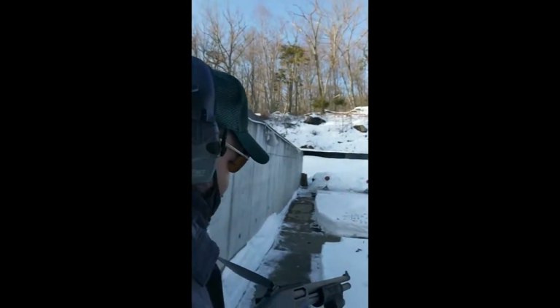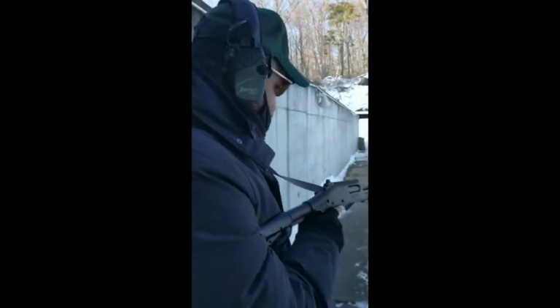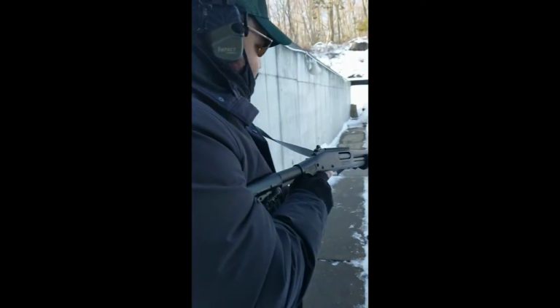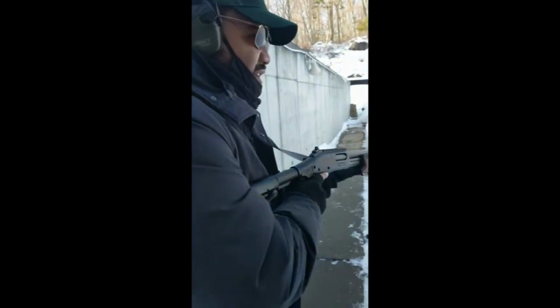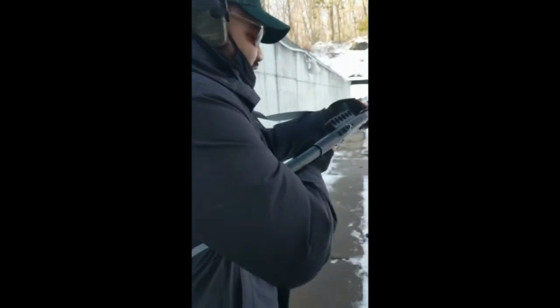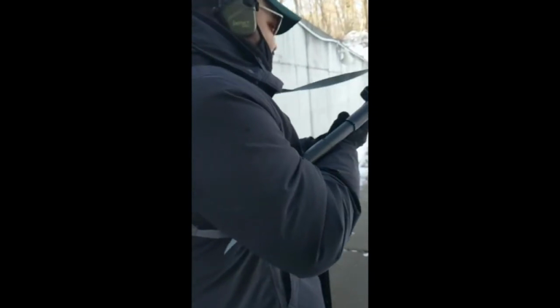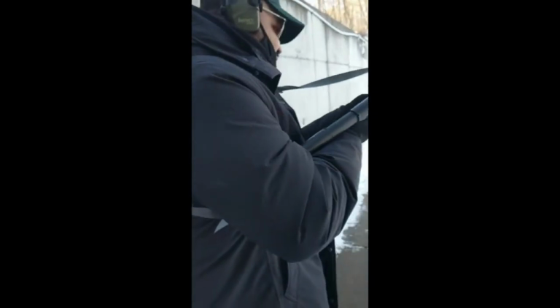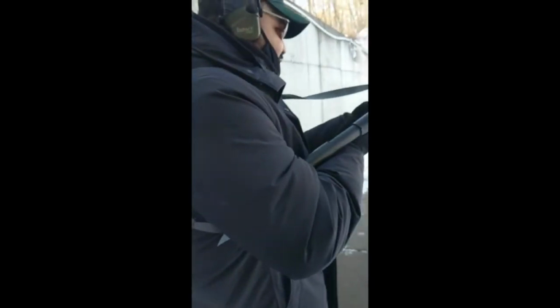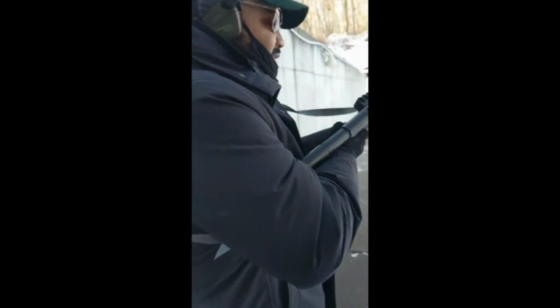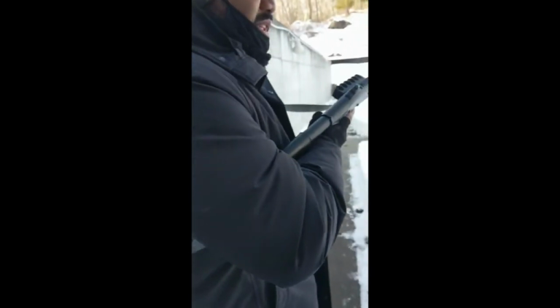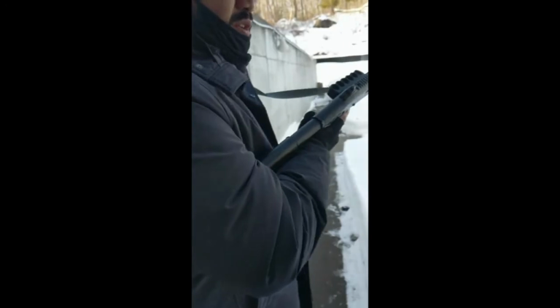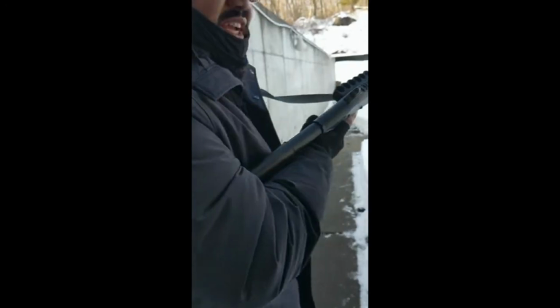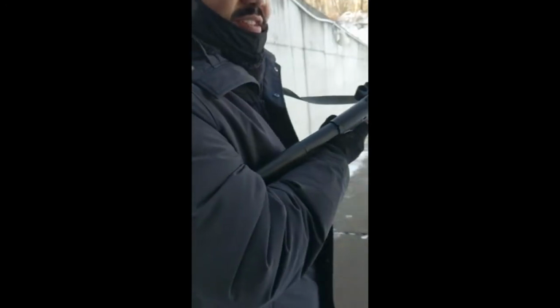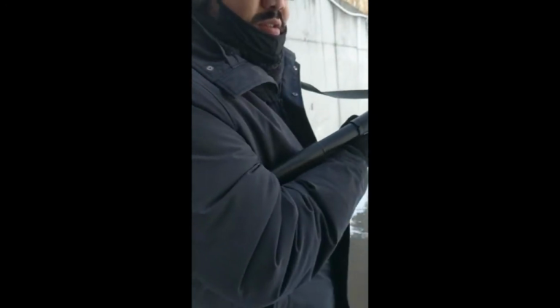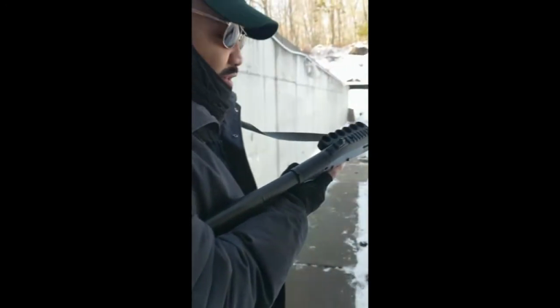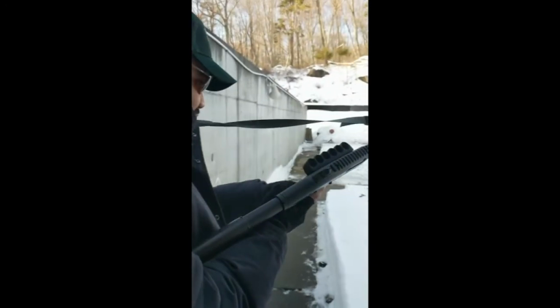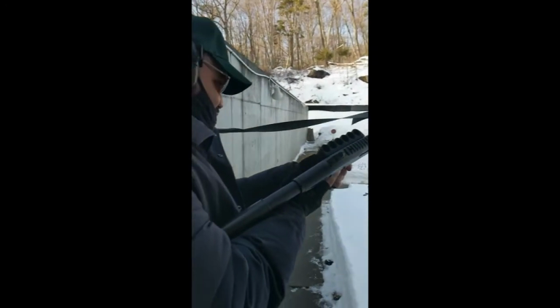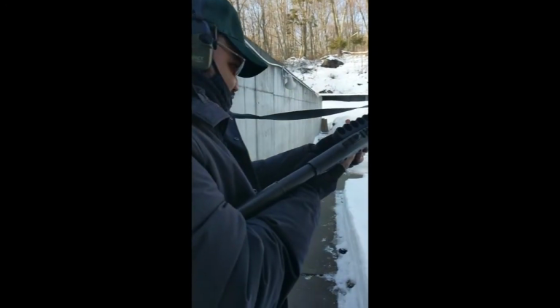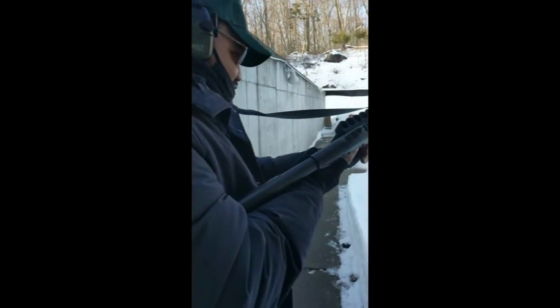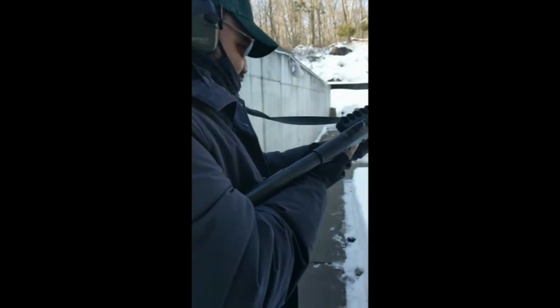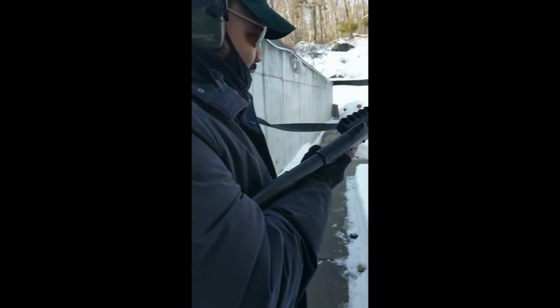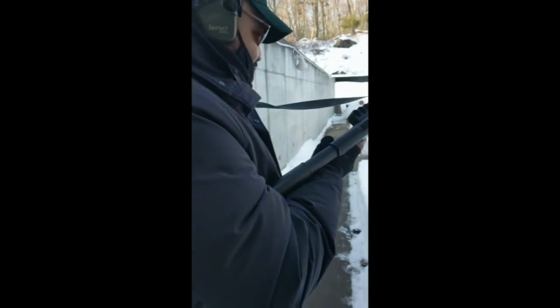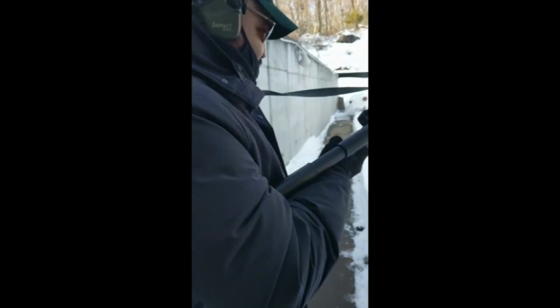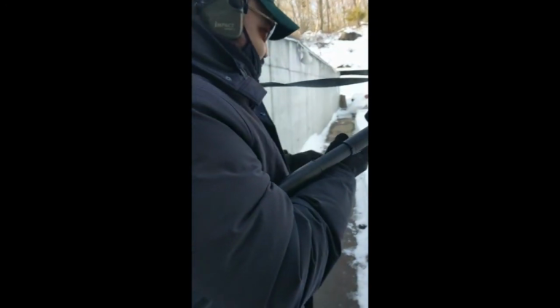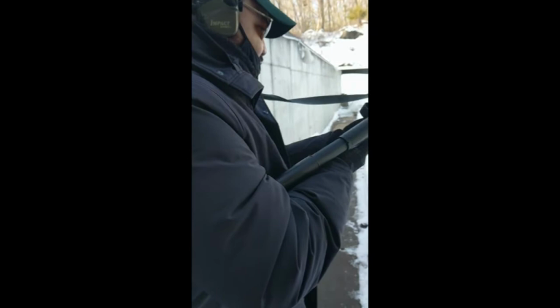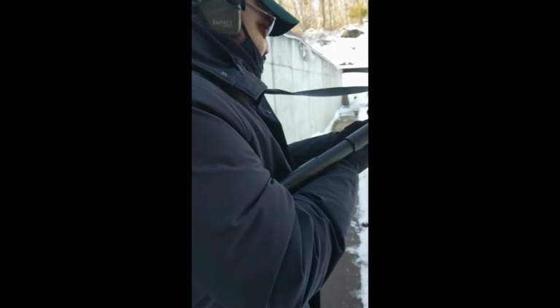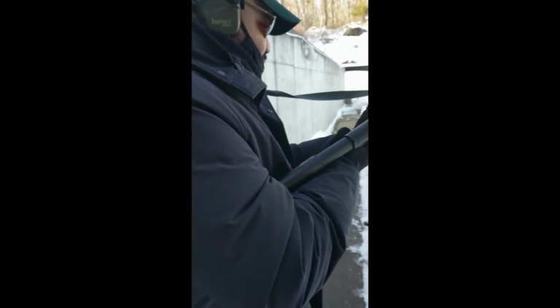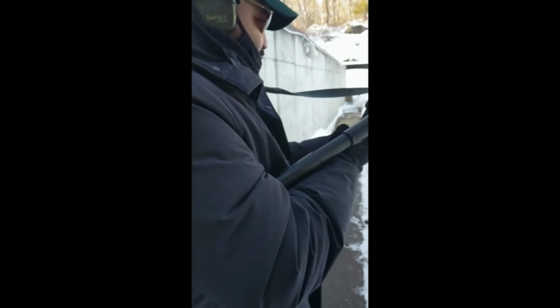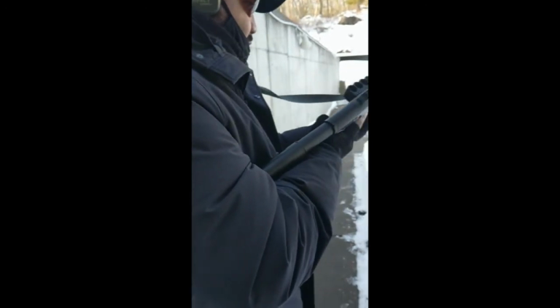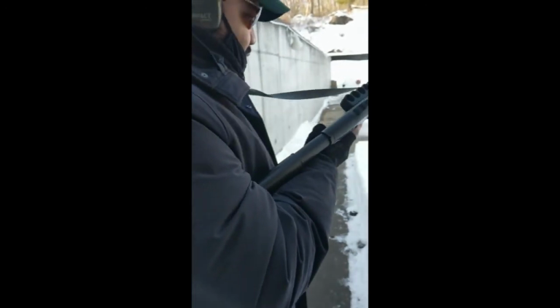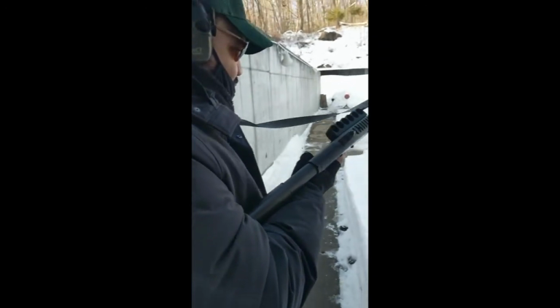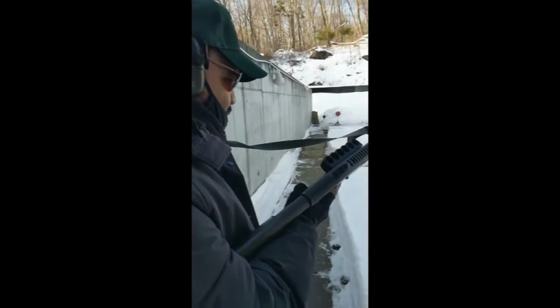Did you have fun today? I had a great time today. Alright, good. This is what they call a blast. It's challenging to shoot while you're moving, especially if you've never done it before.